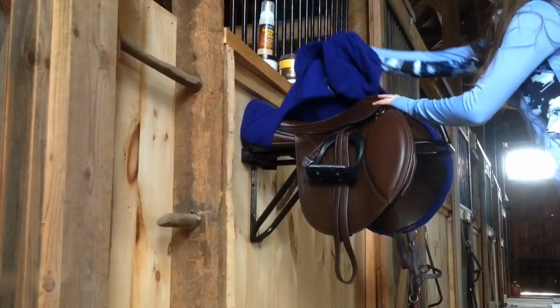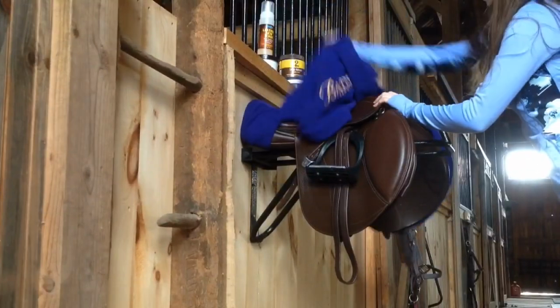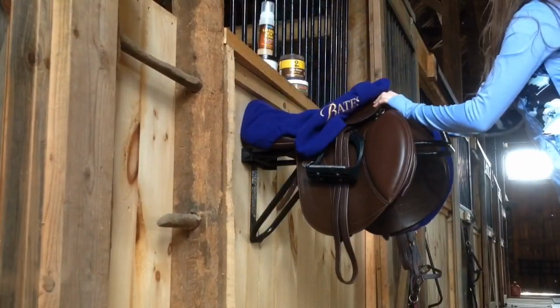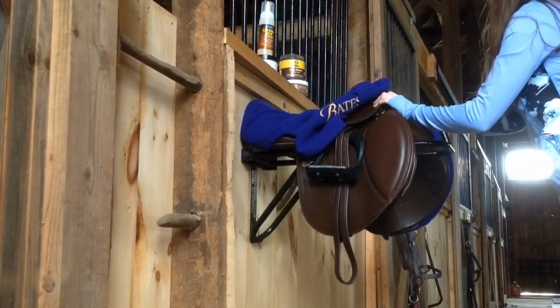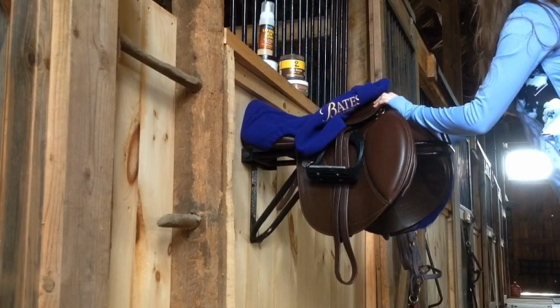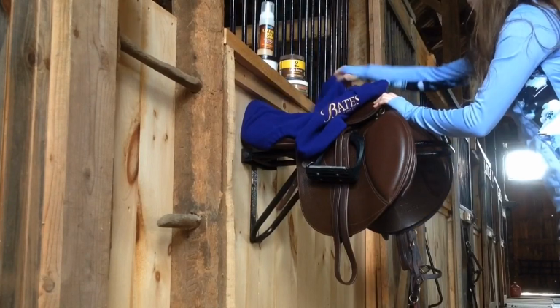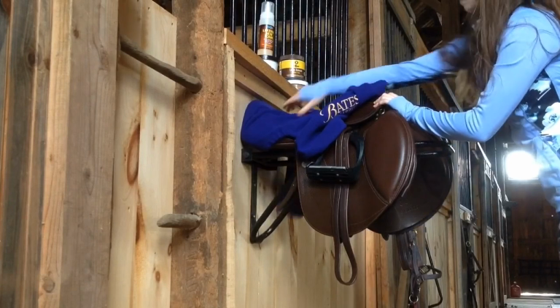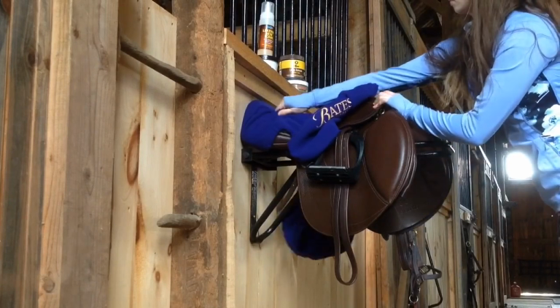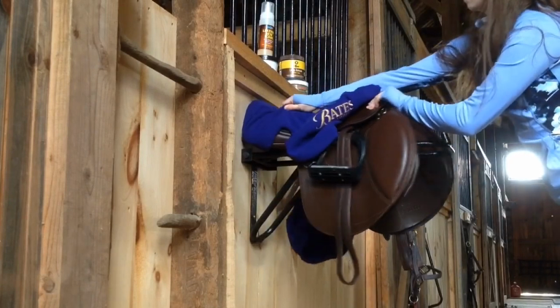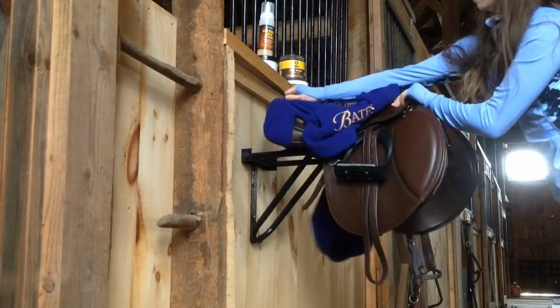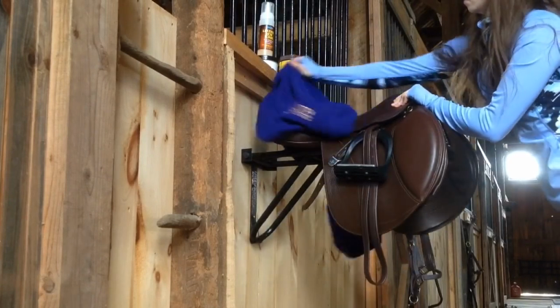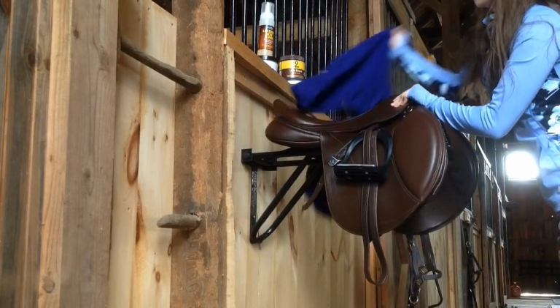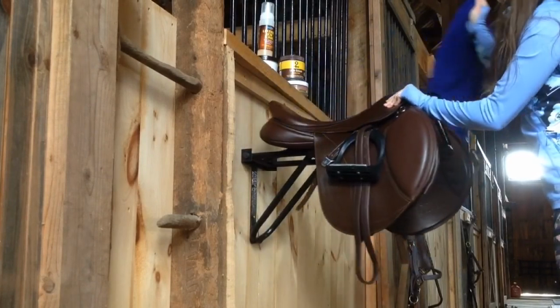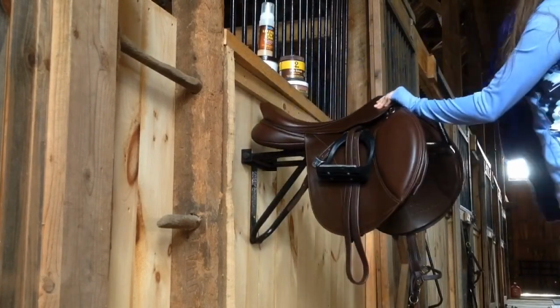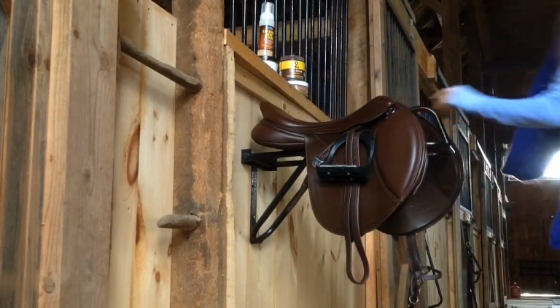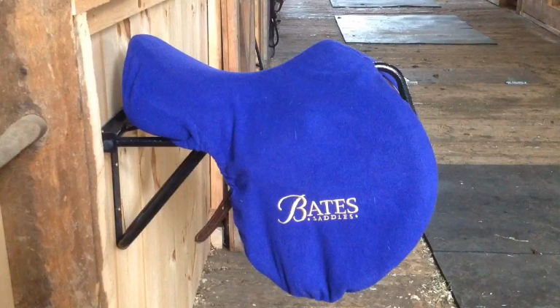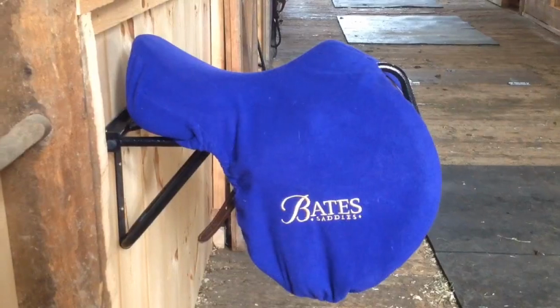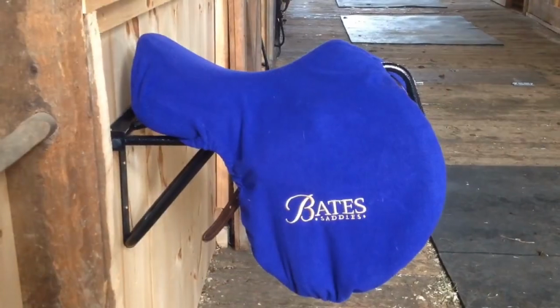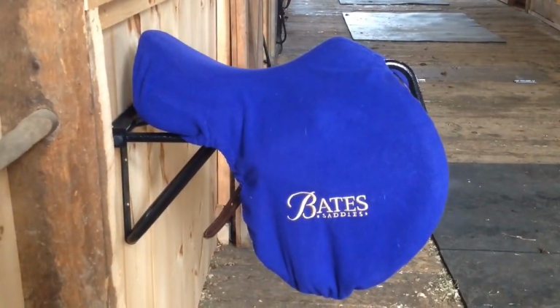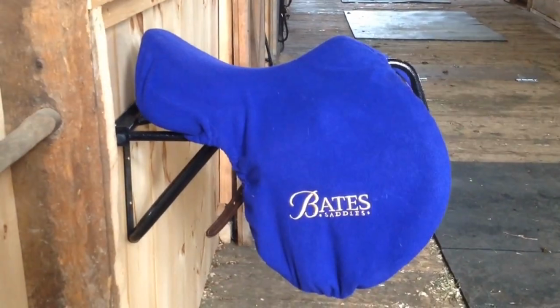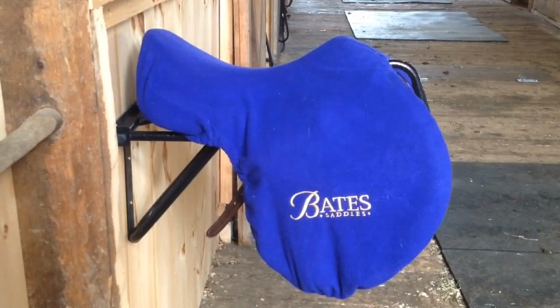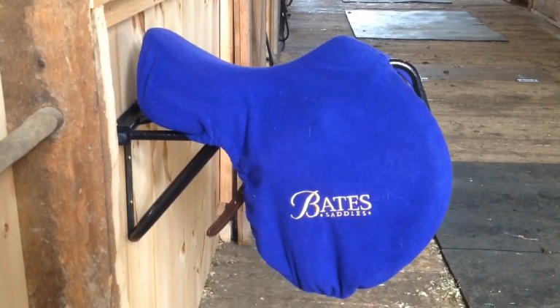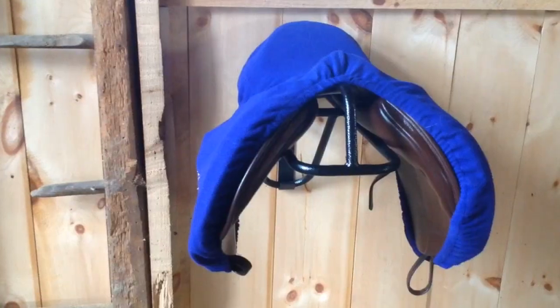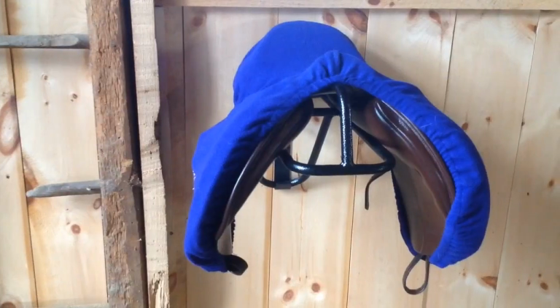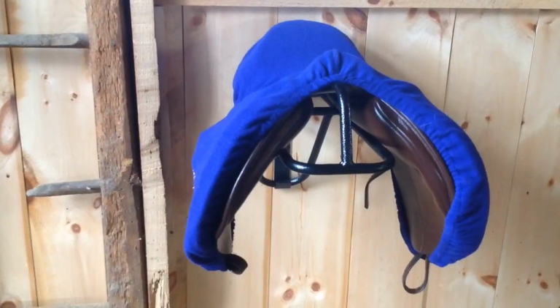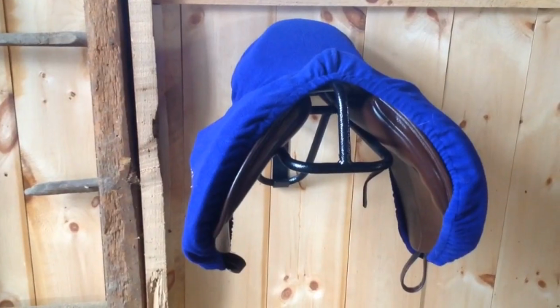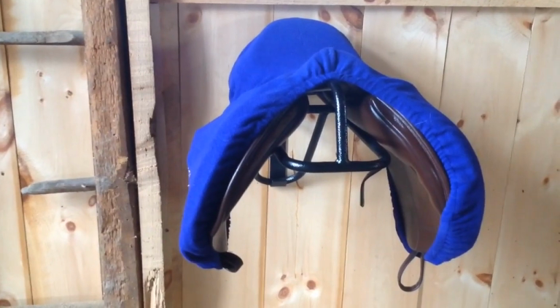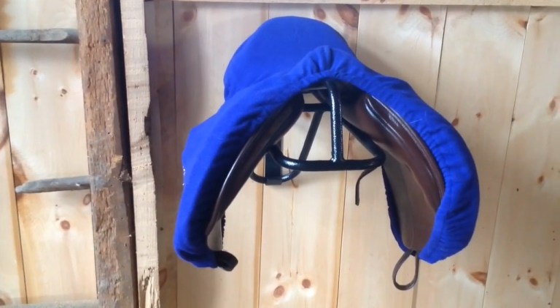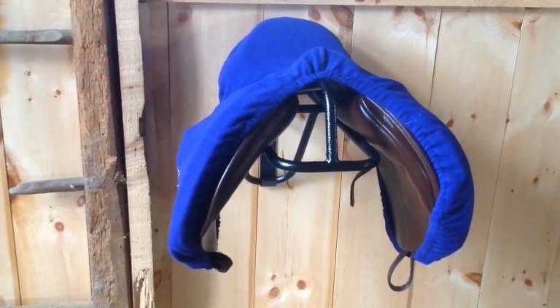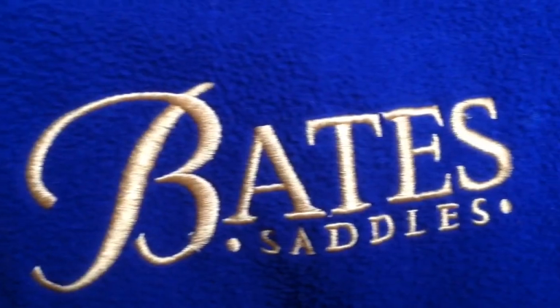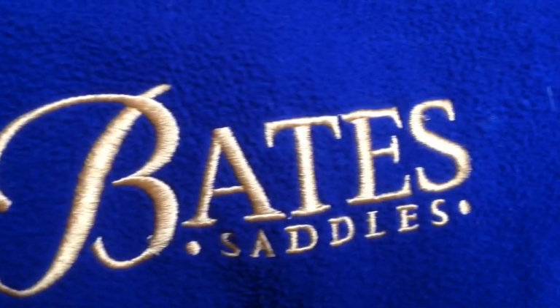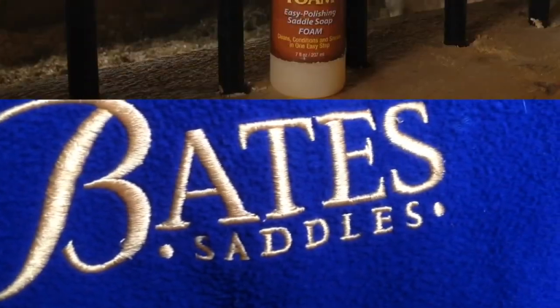One of my tips is to keep your saddle covered during the winter because it helps to trap in some of the moisture into the leather. The winter air can really dry your saddle out and if you cover it you don't usually have to condition it as often.